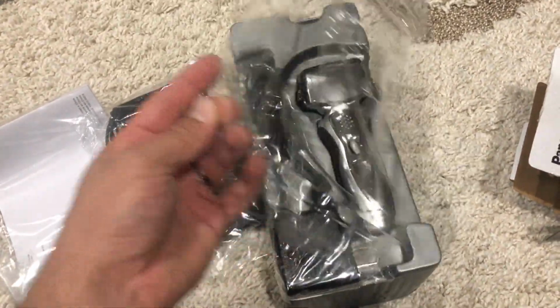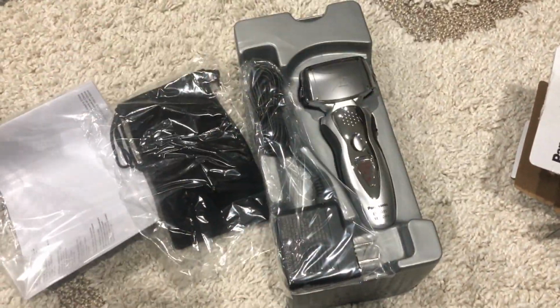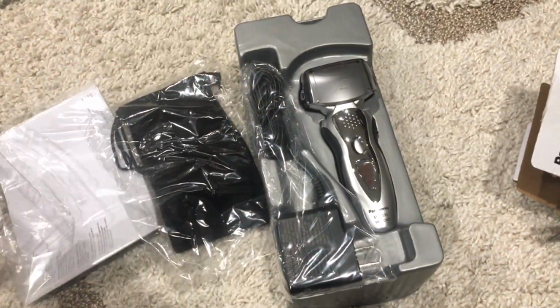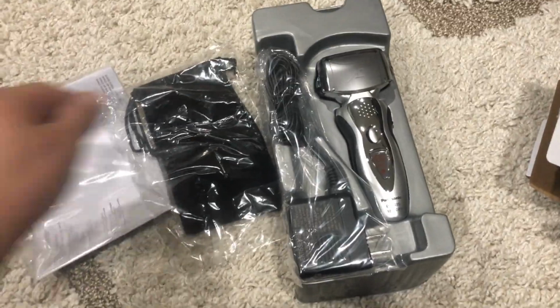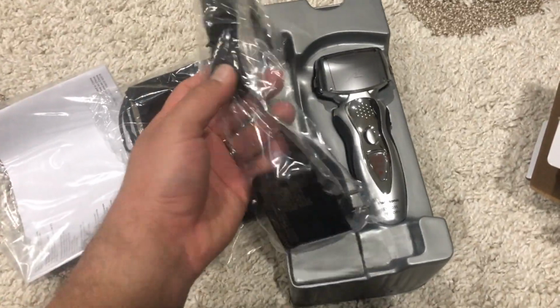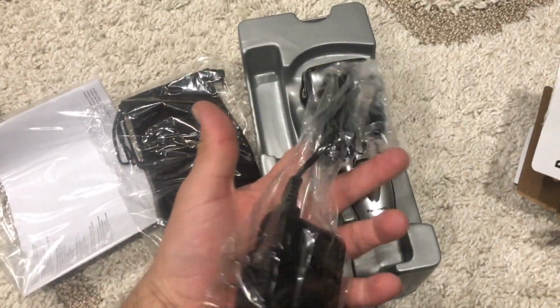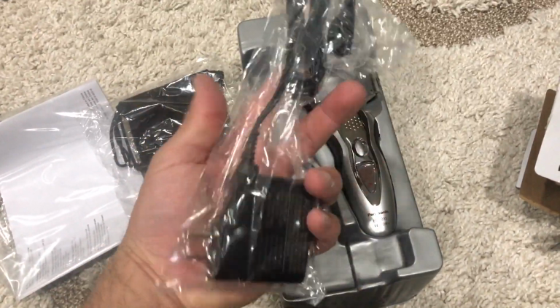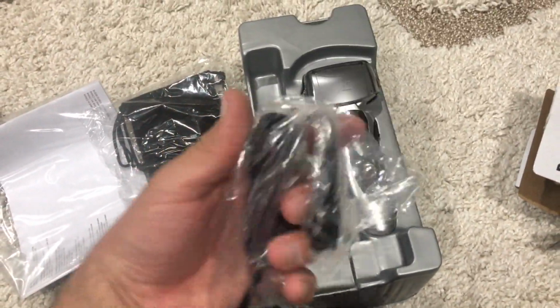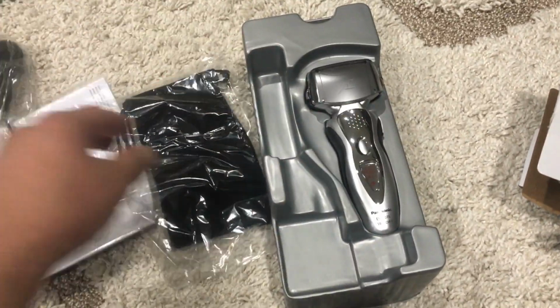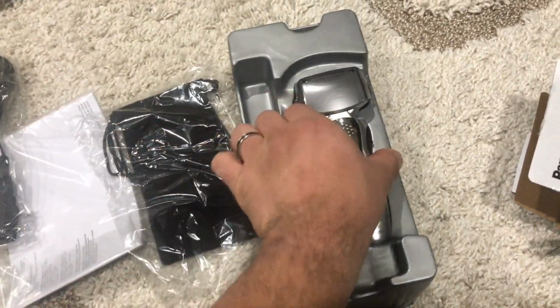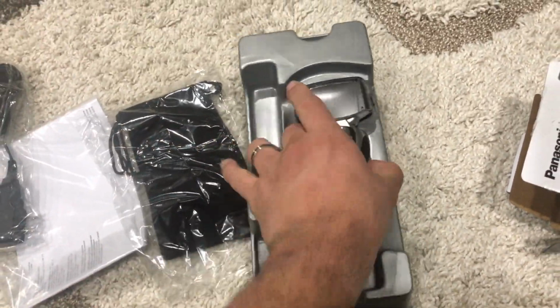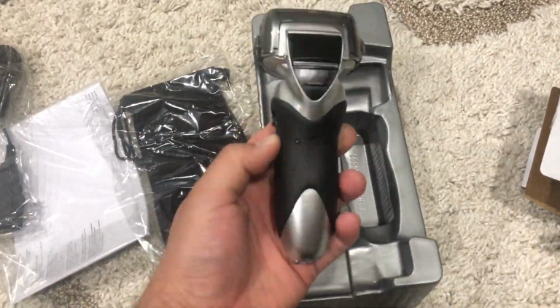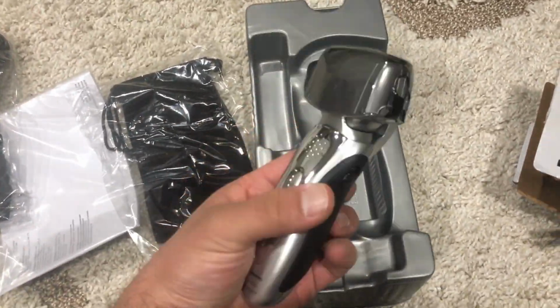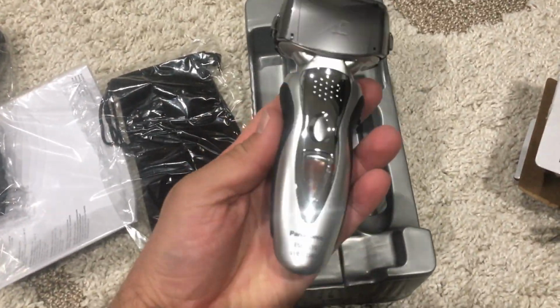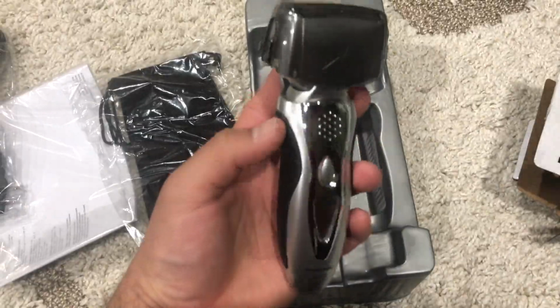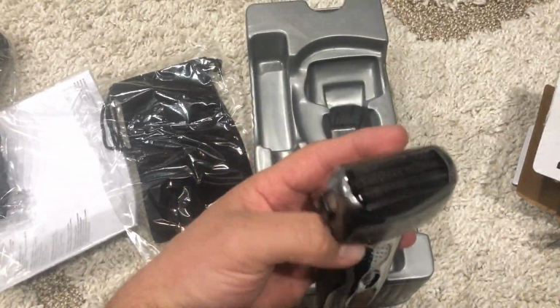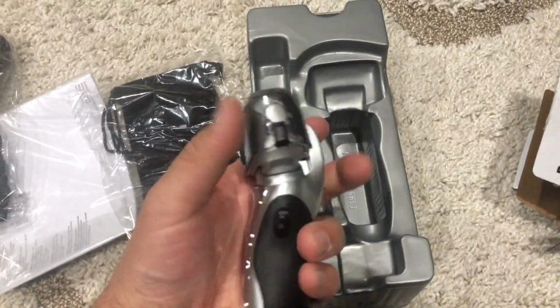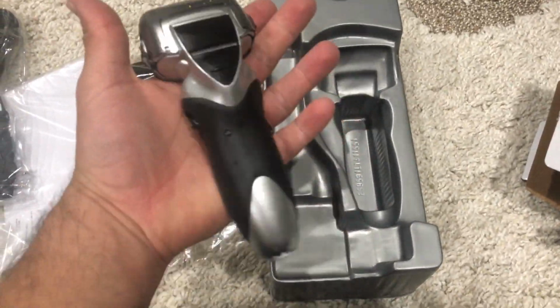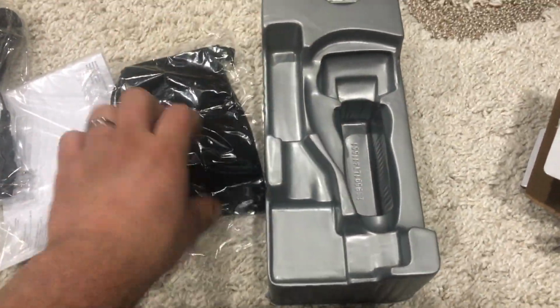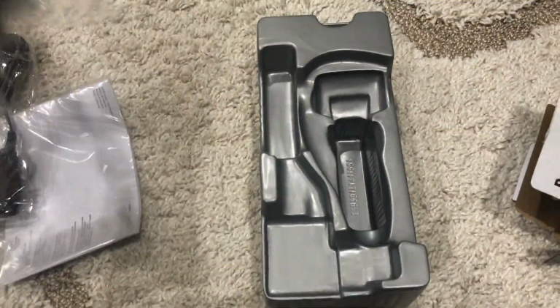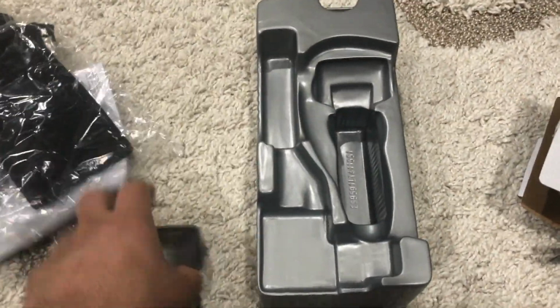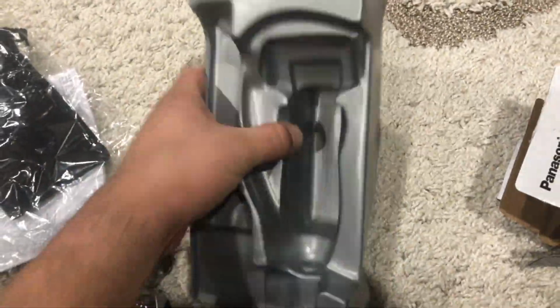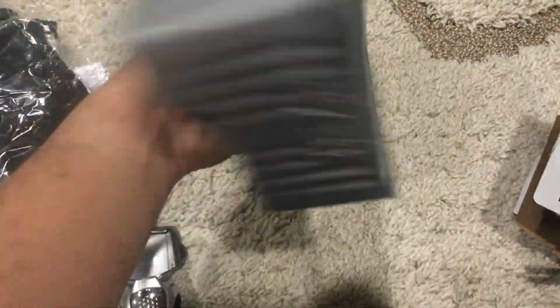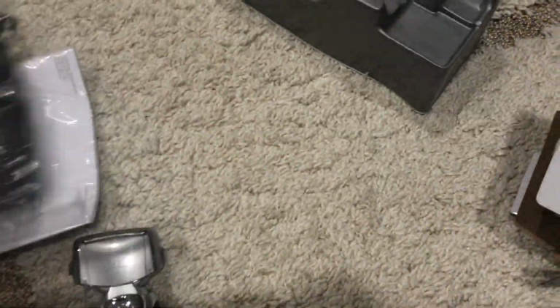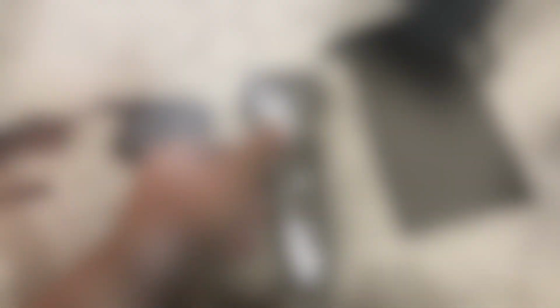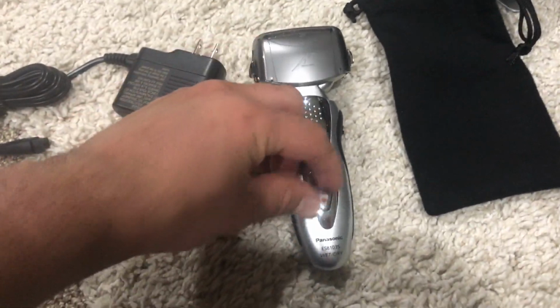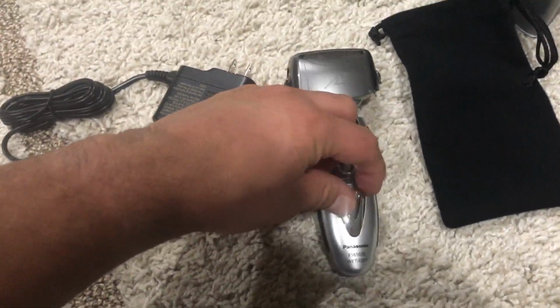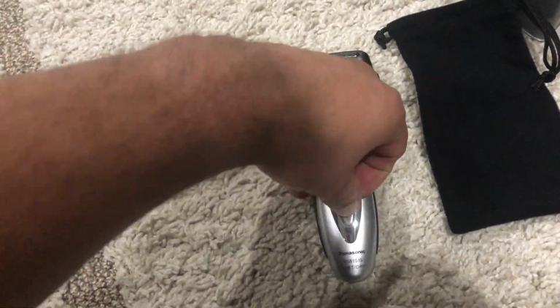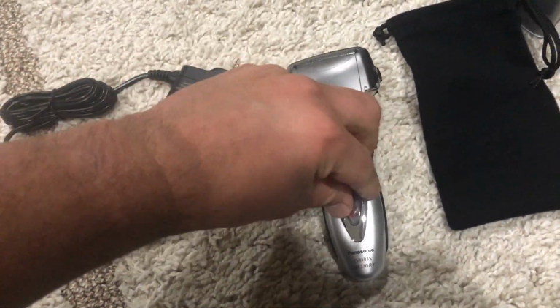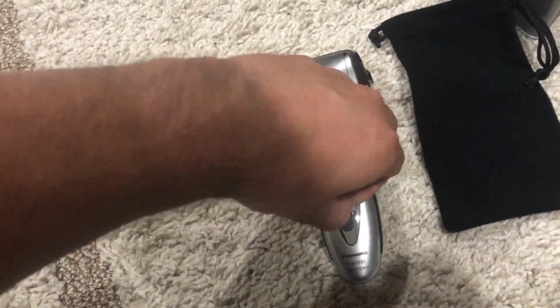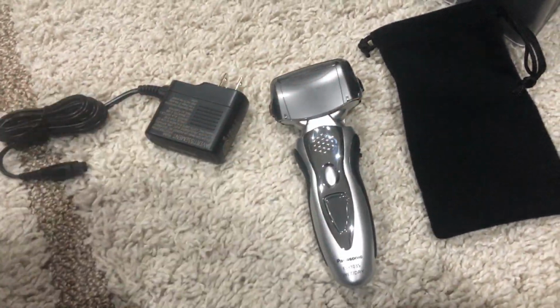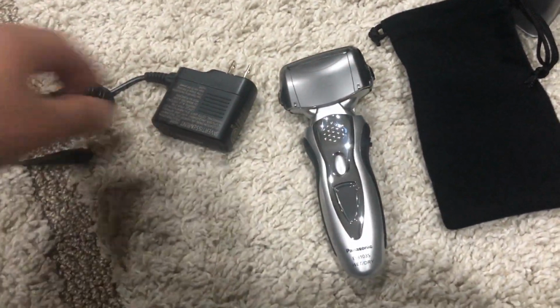You can see the shaver — it's really shiny and has a lot of chrome on the front. There's the charger, and the pouch is on the left in a little bag for traveling with. I like how it has a cover on the top of the shaver that you can use, so when you're traveling you don't have to worry about it getting damaged.